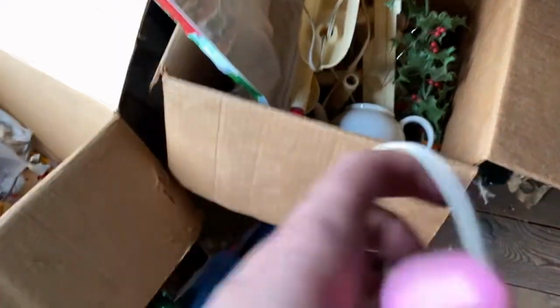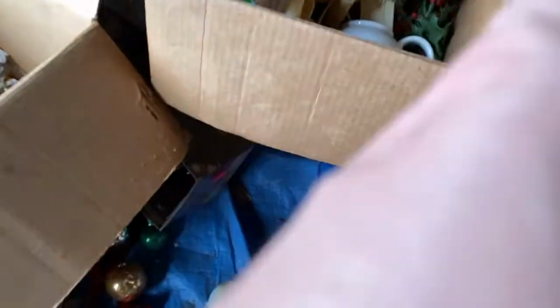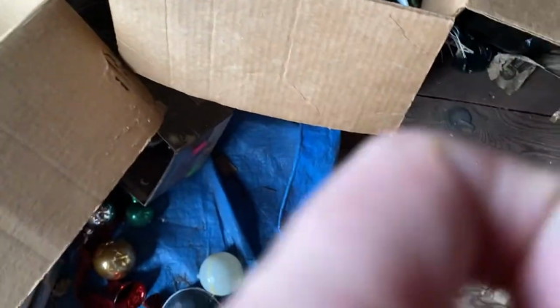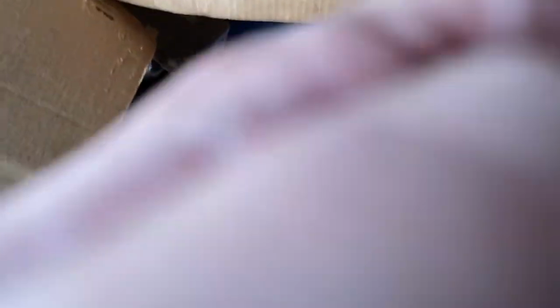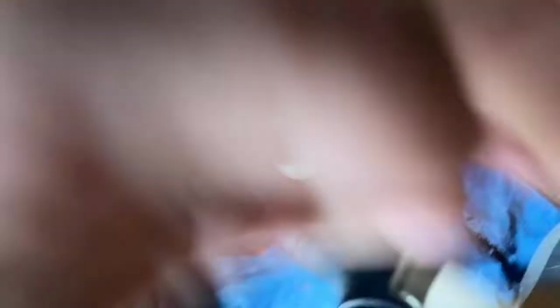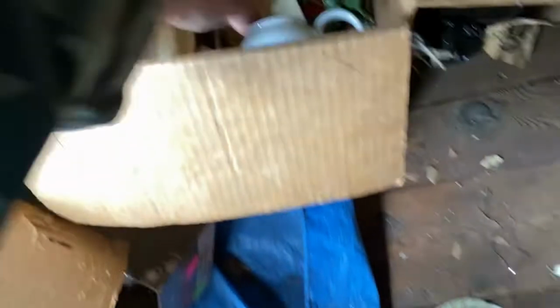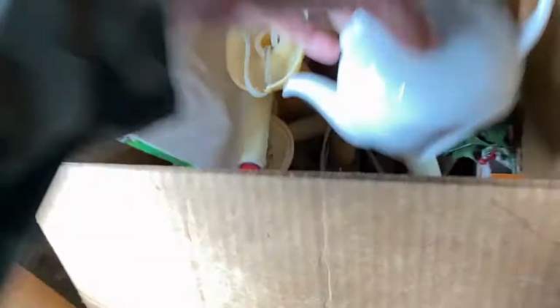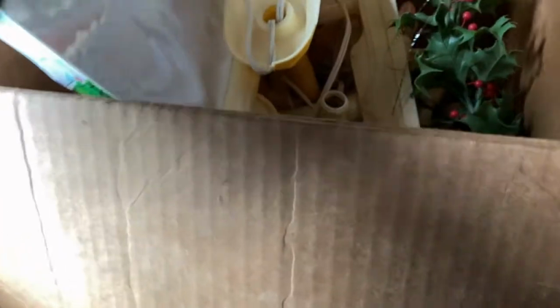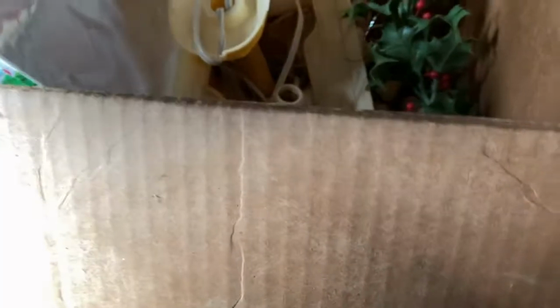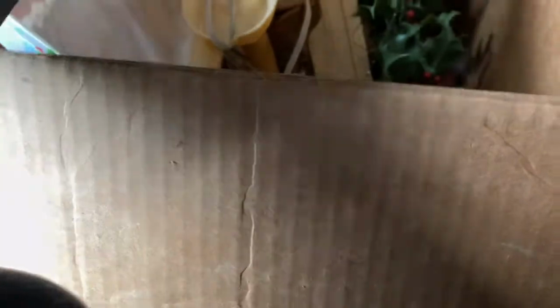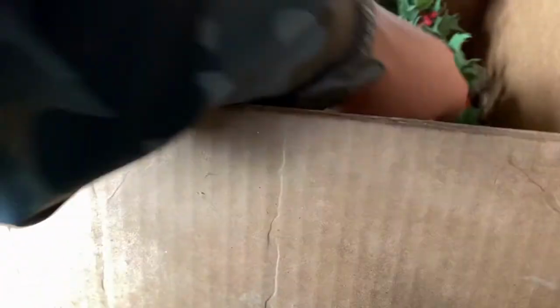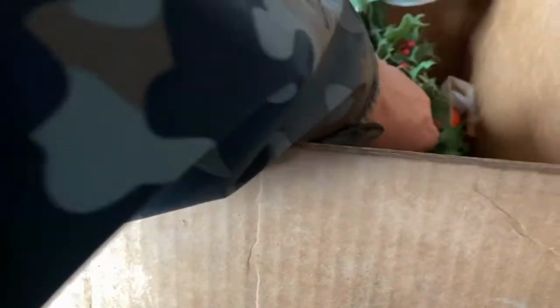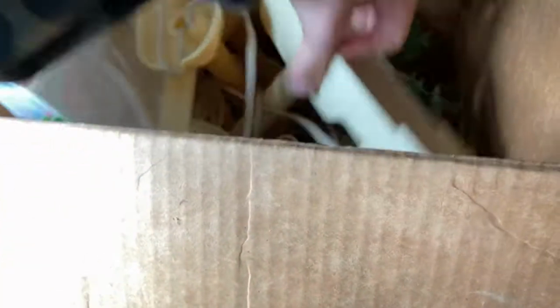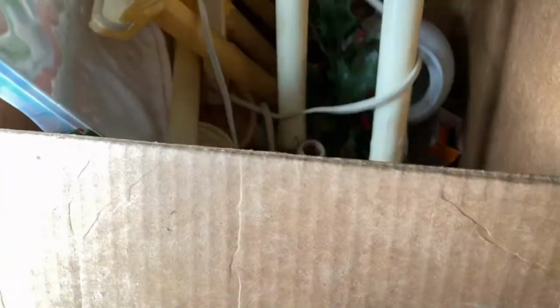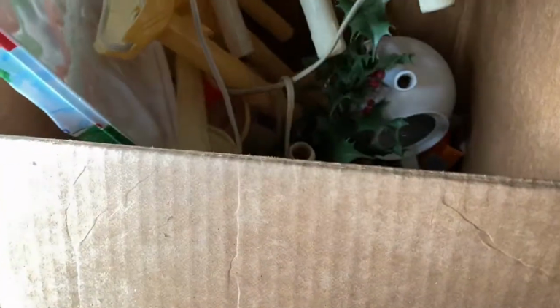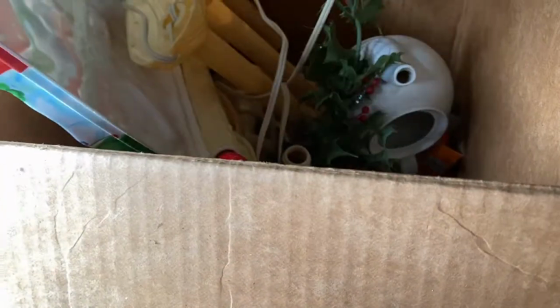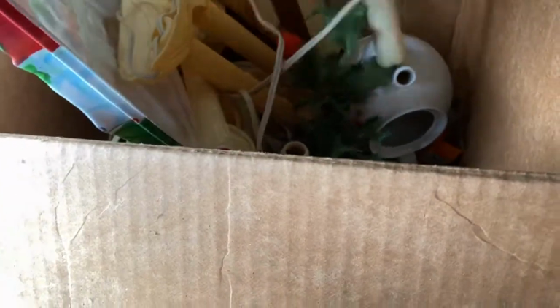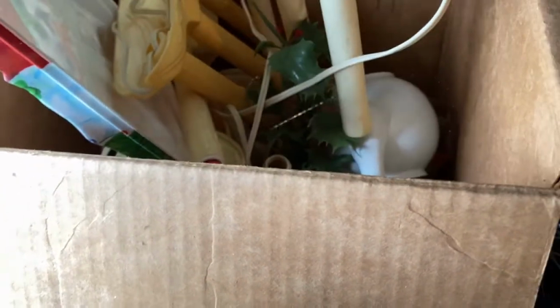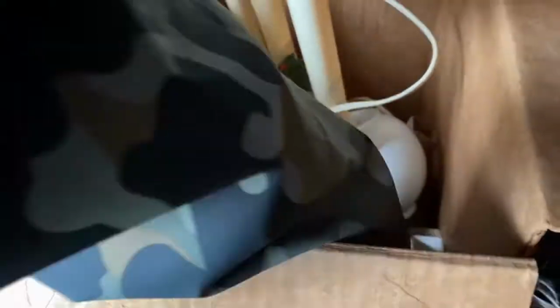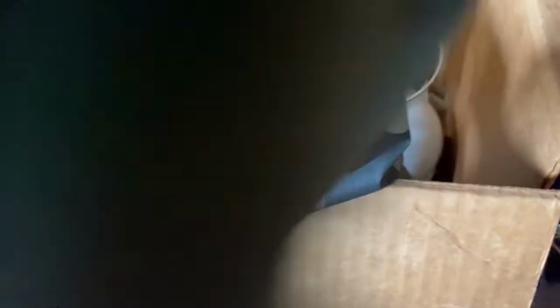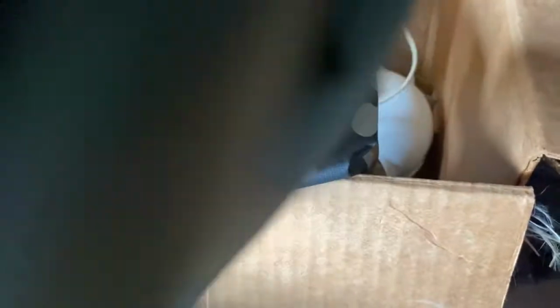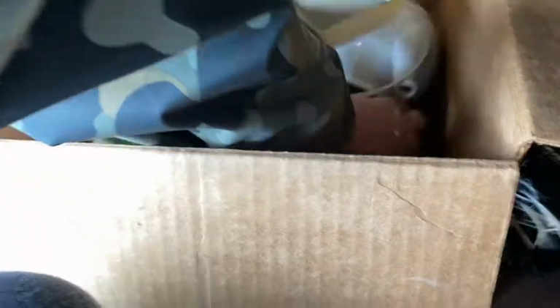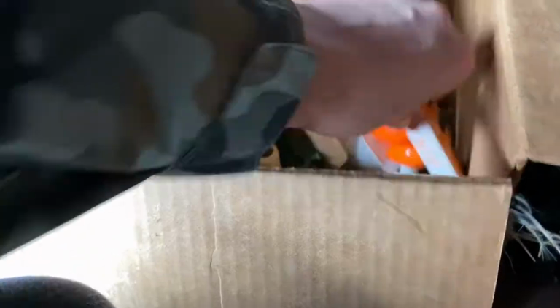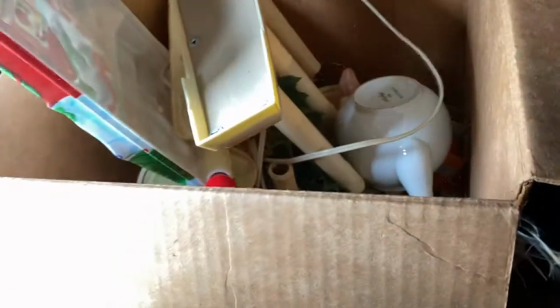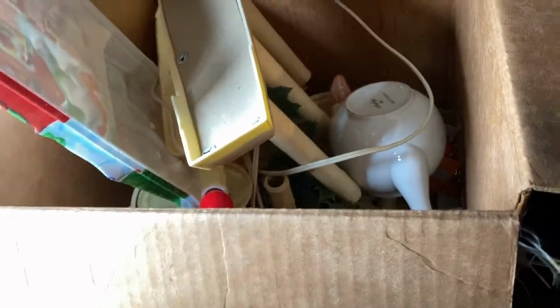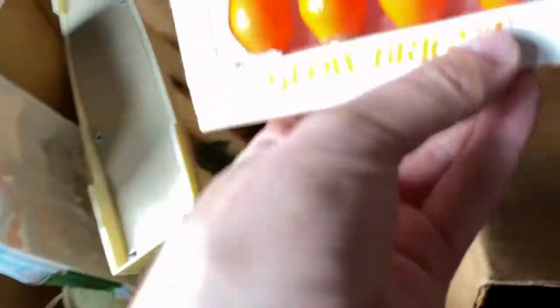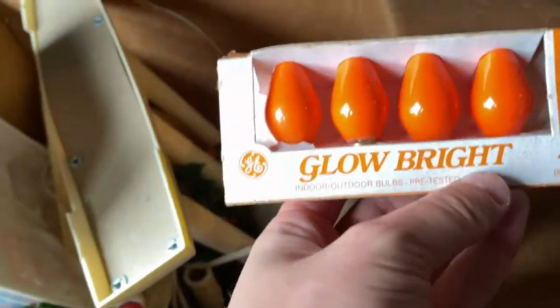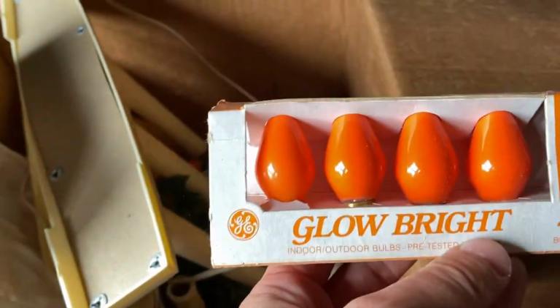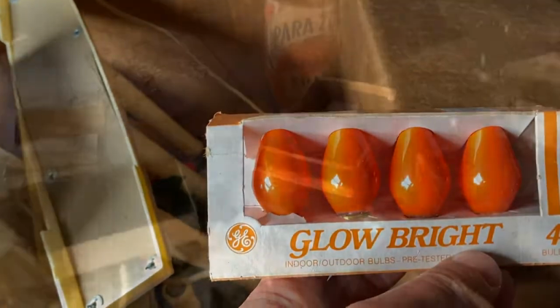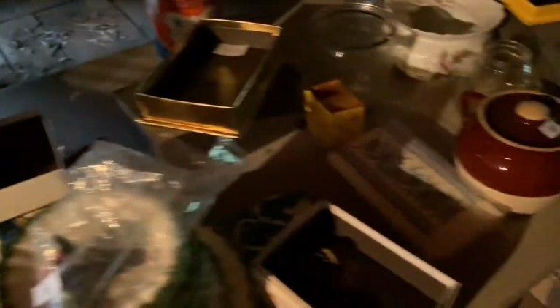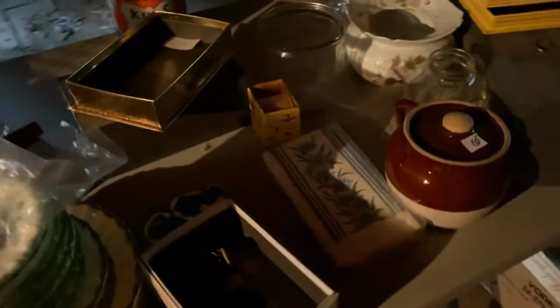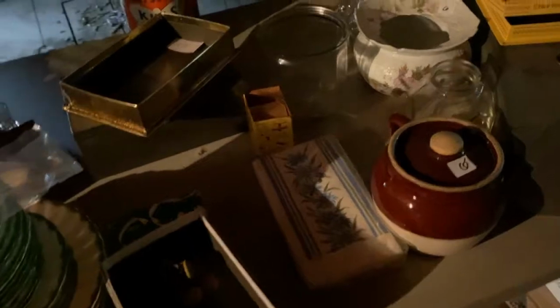Then I was looking through some more stuff in kind of an attic space. It was super, super dusty and my allergies were starting to act up, so I did move fast. They had some dishware.